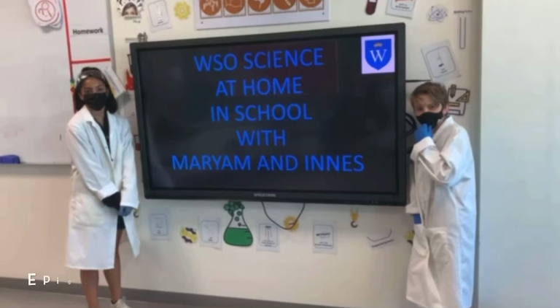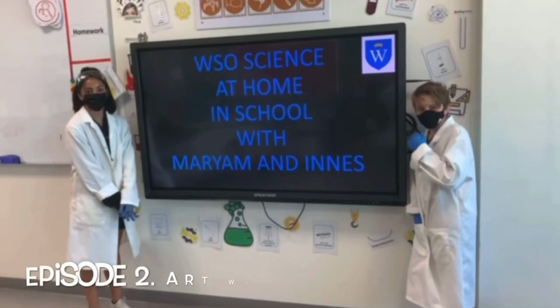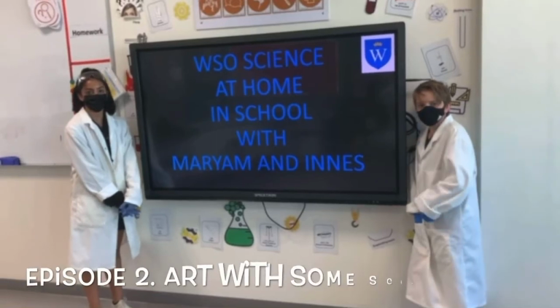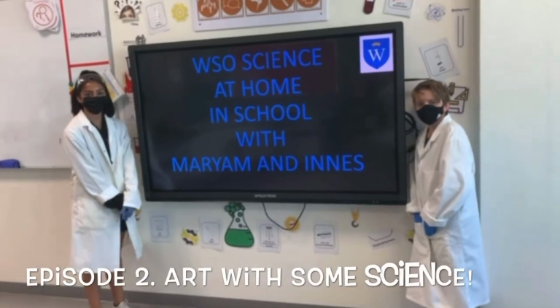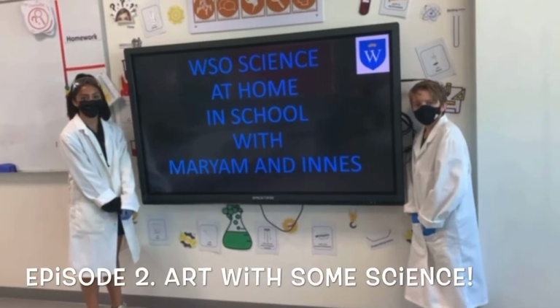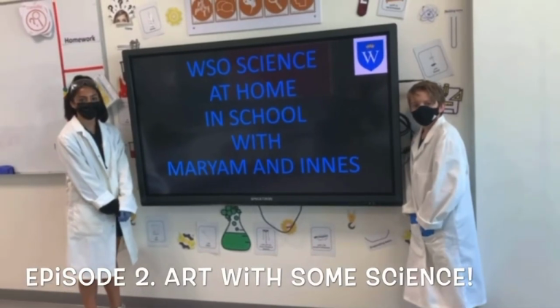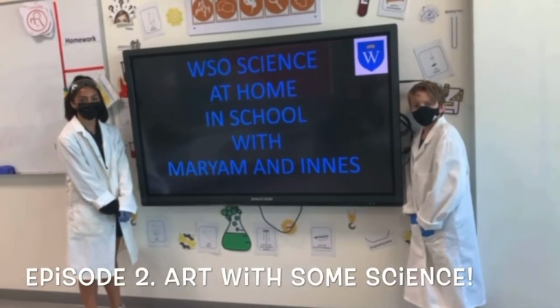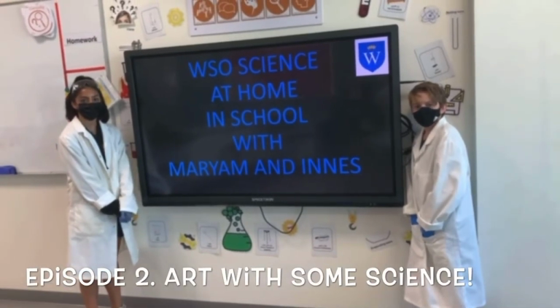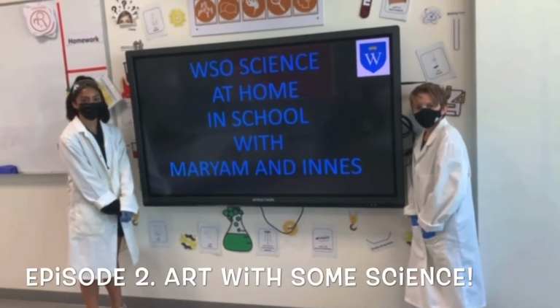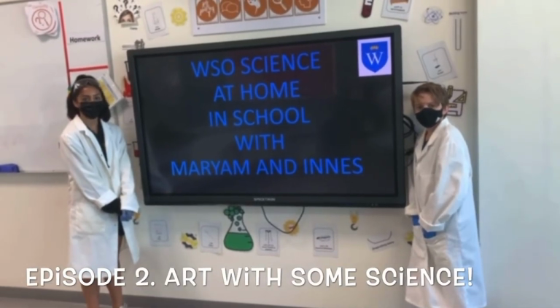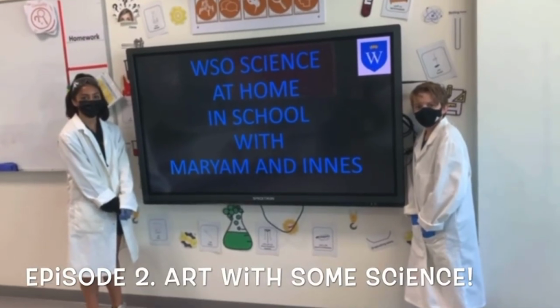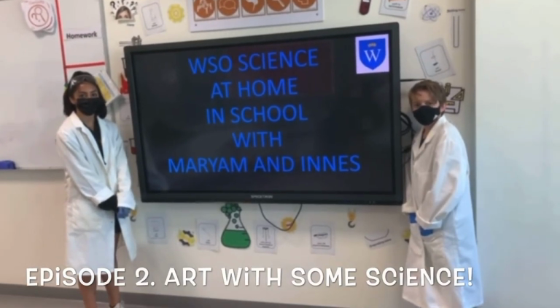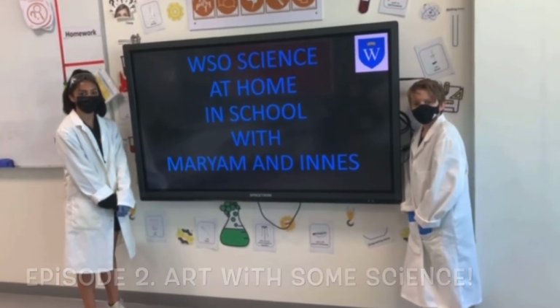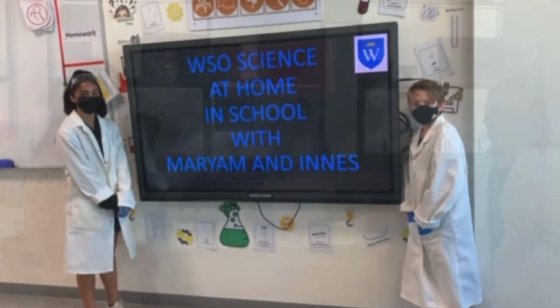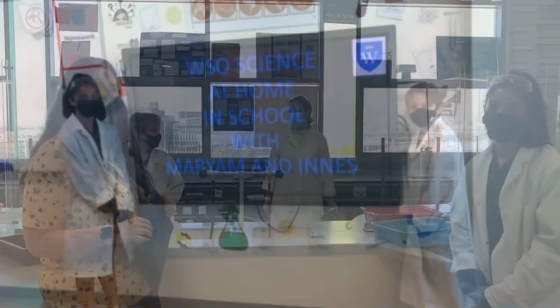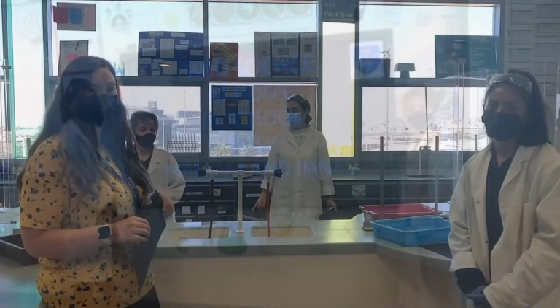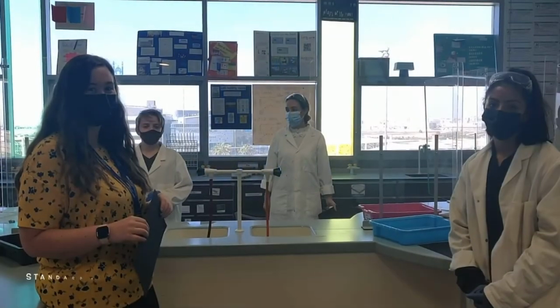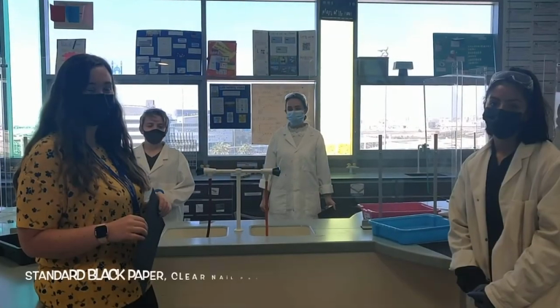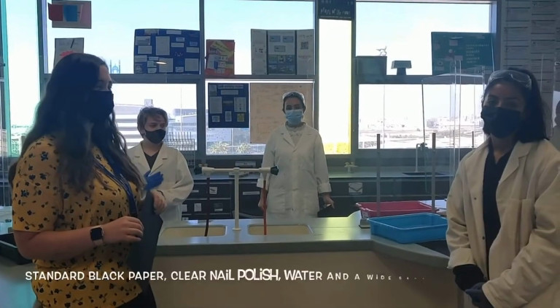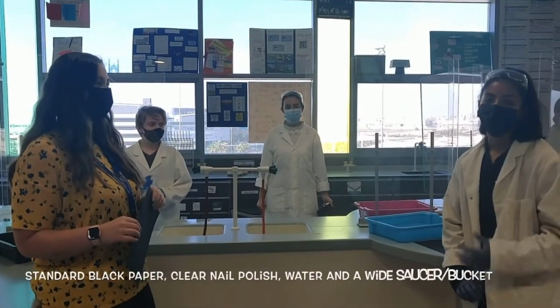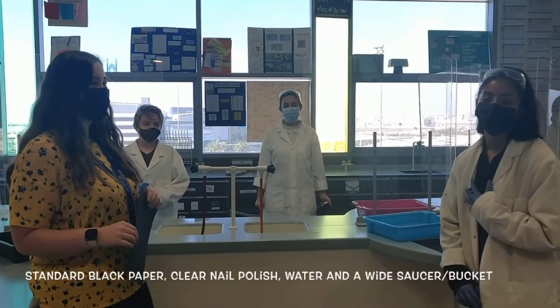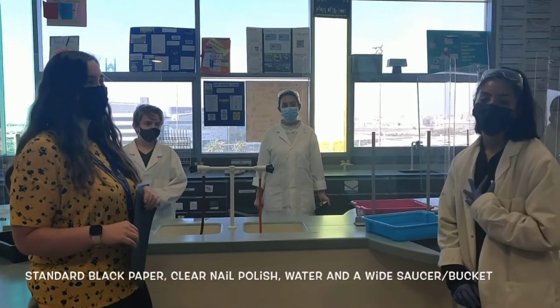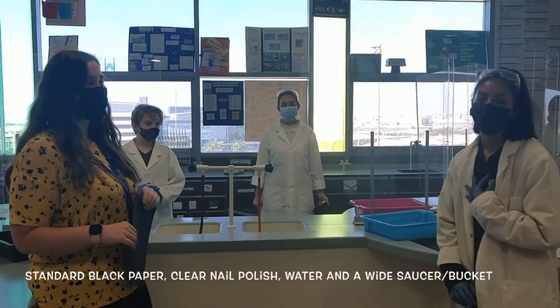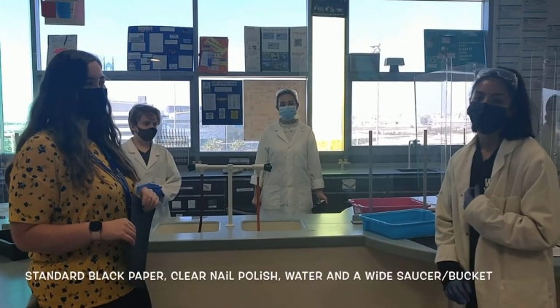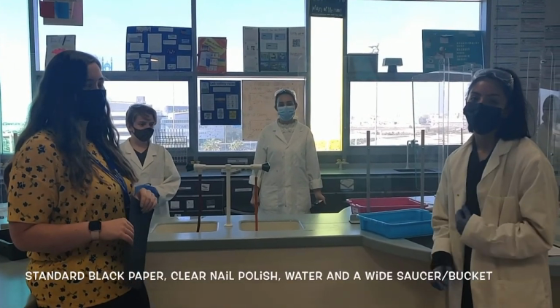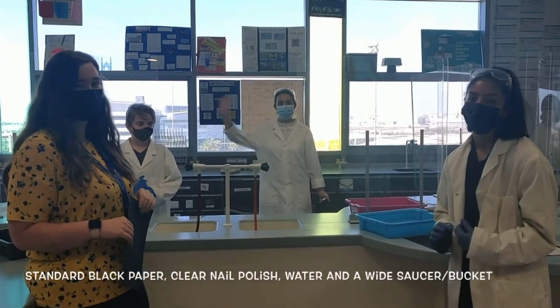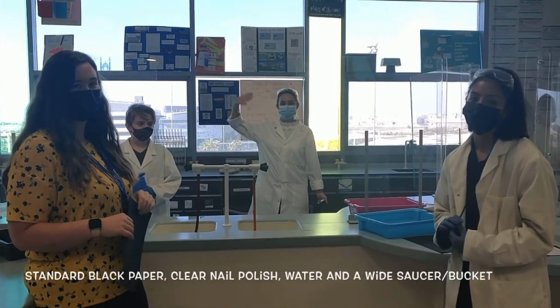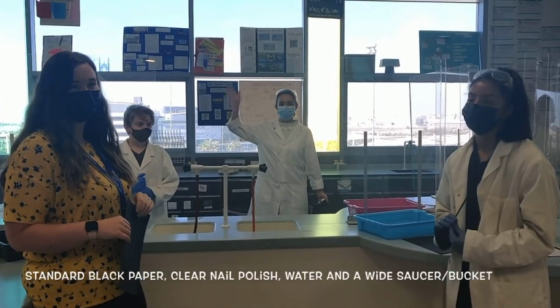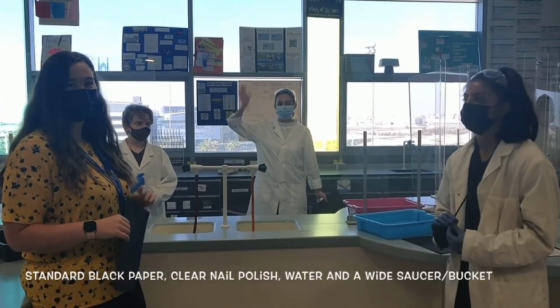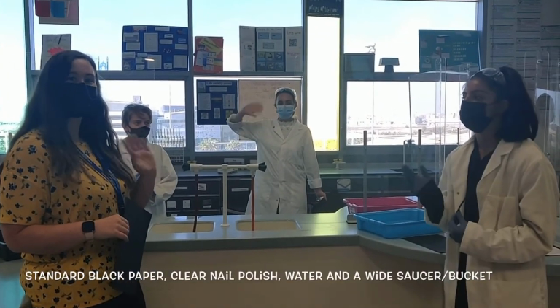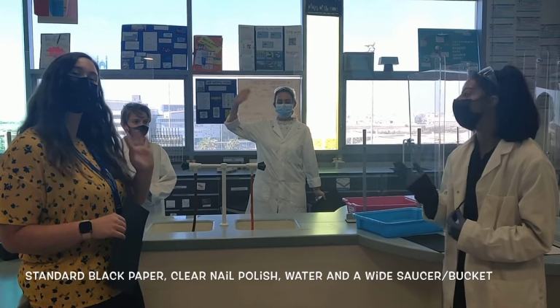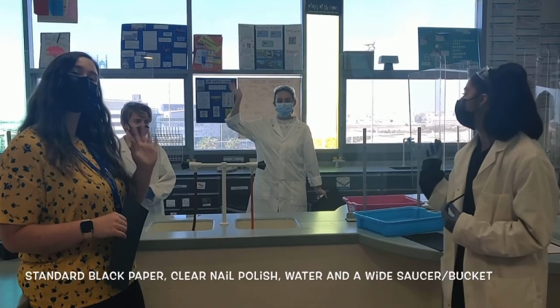Welcome to WSO Science at Home, in school, with Mariam and Ennis. Hi, my name is Jinnis. And my name is Mariam, and we have two guest scientists with us today, Ms Foley and Ms Judge.